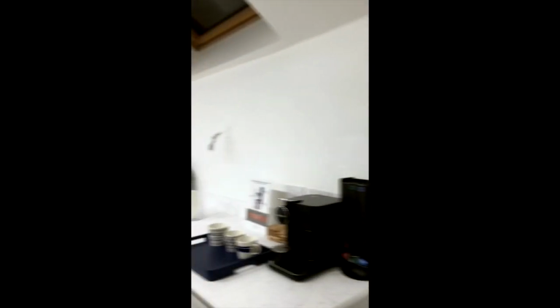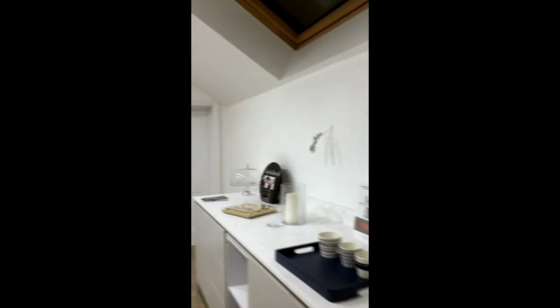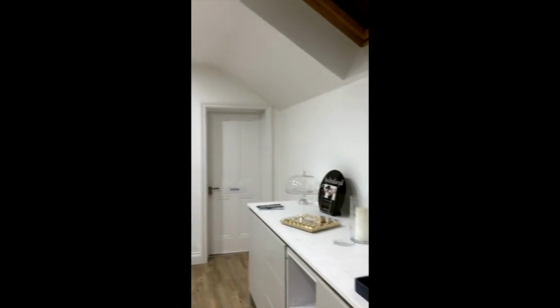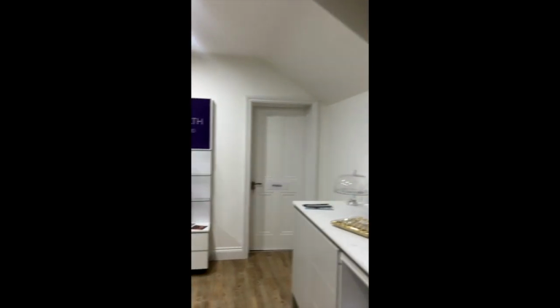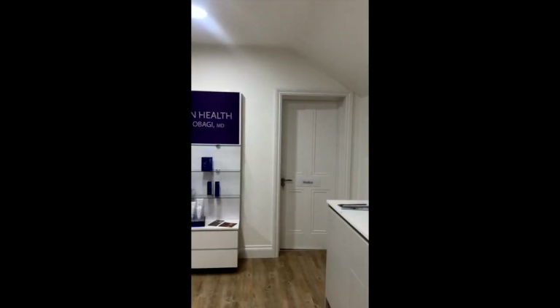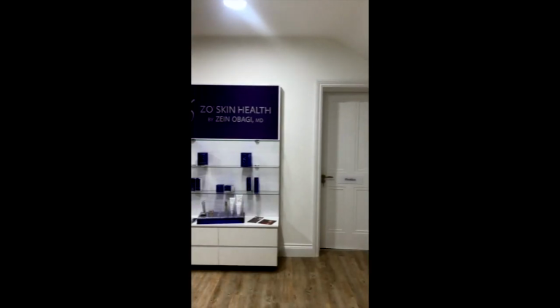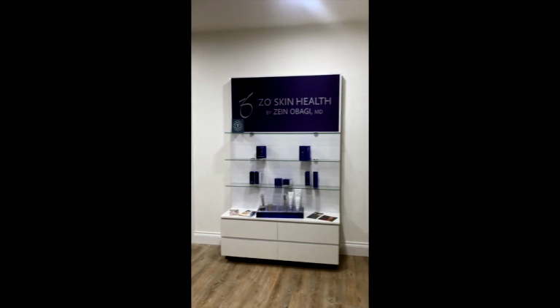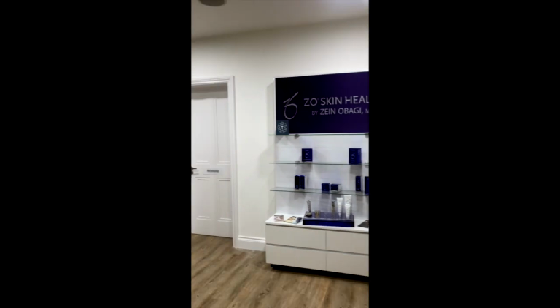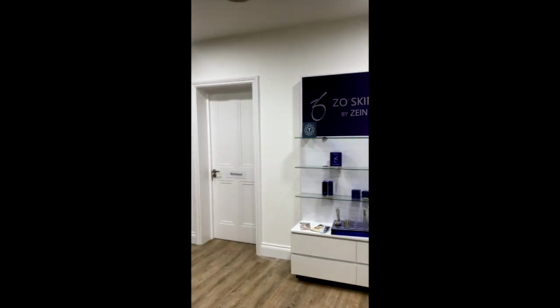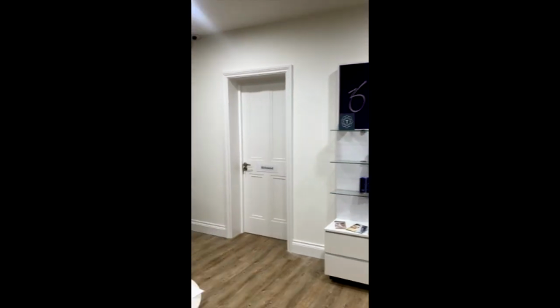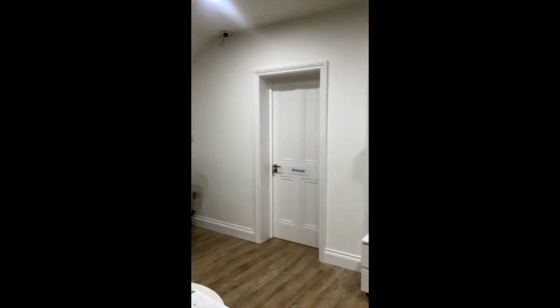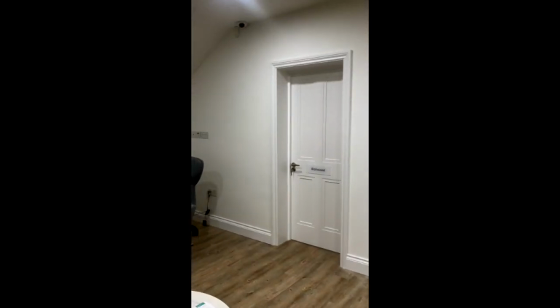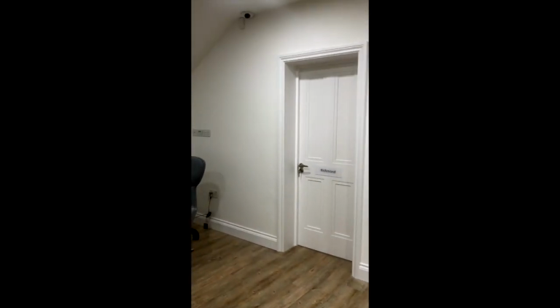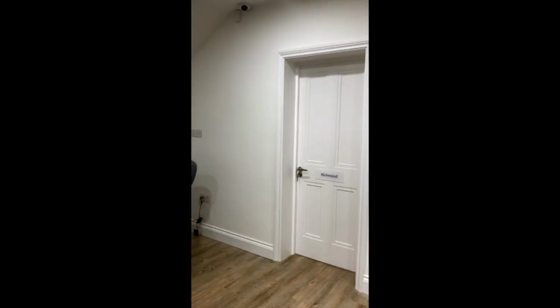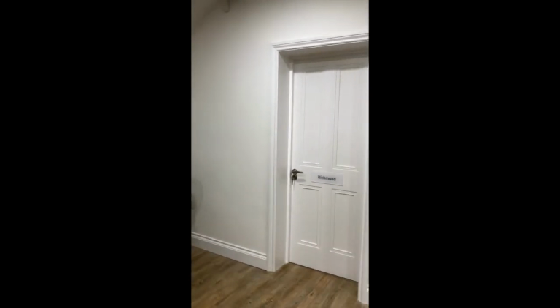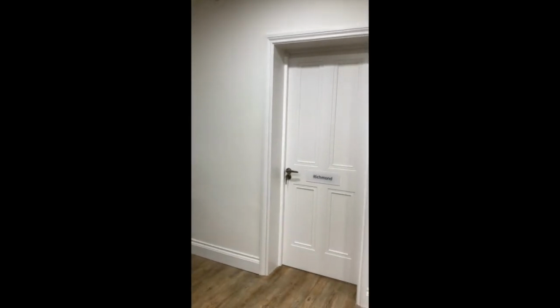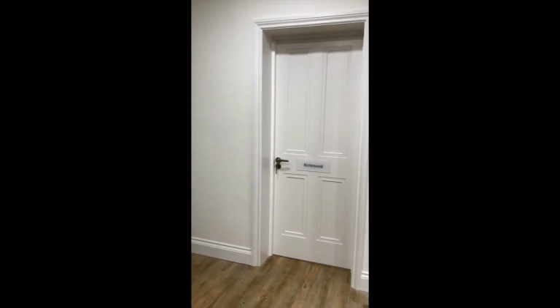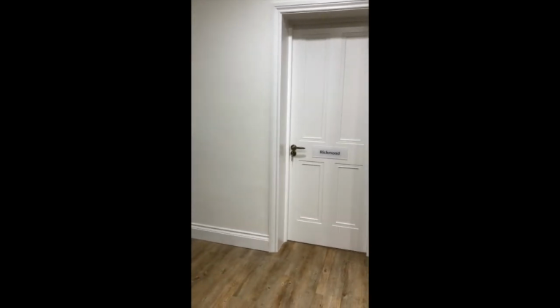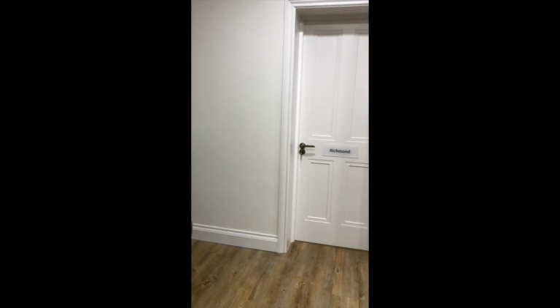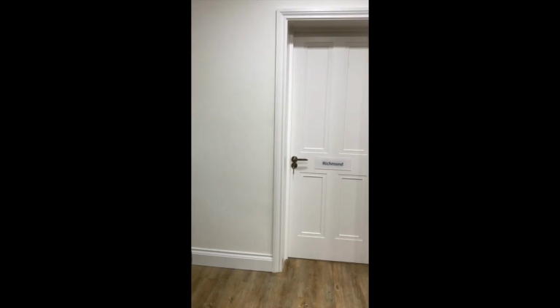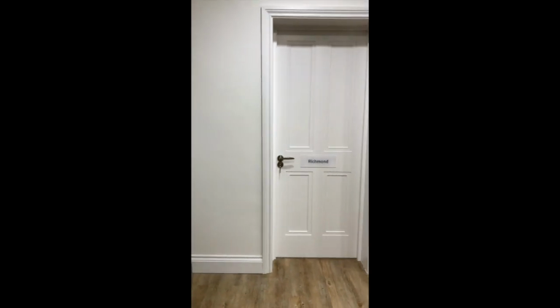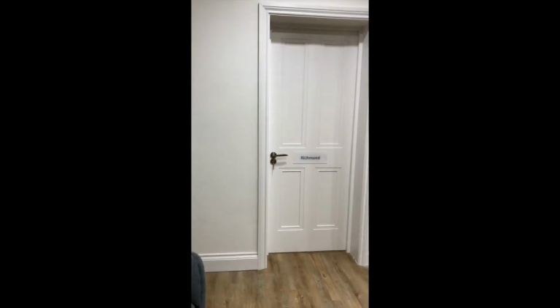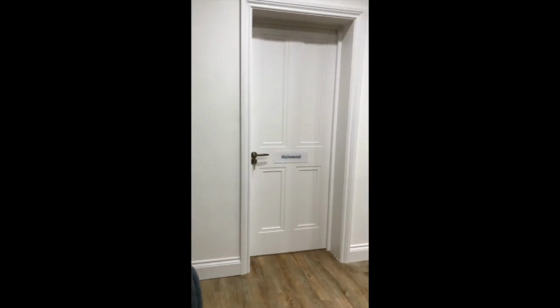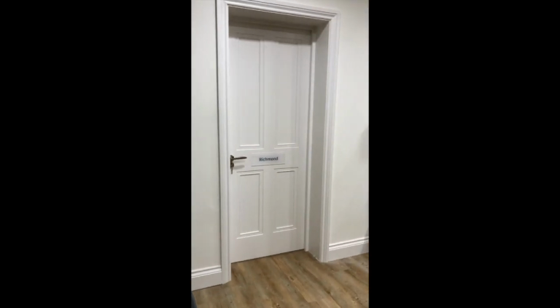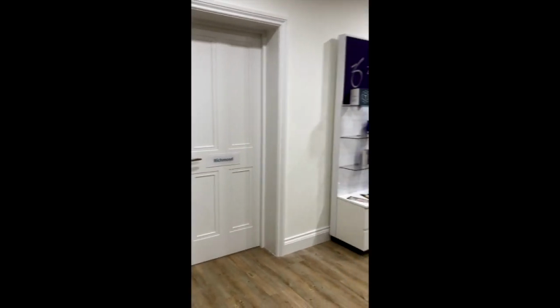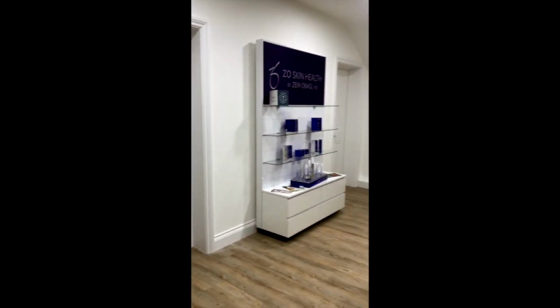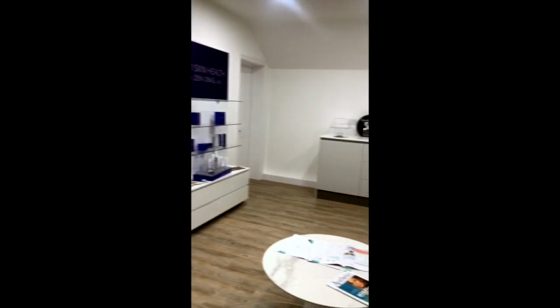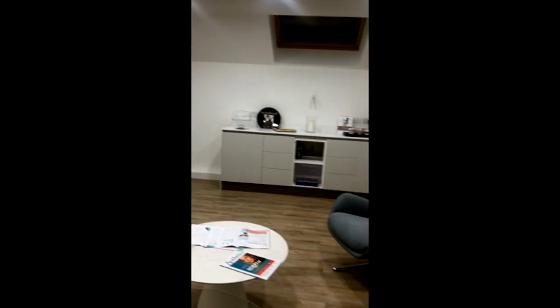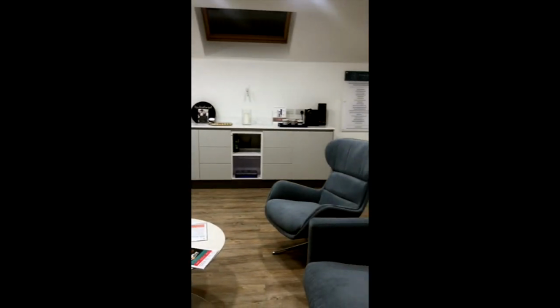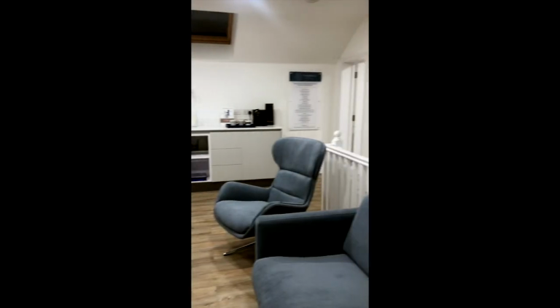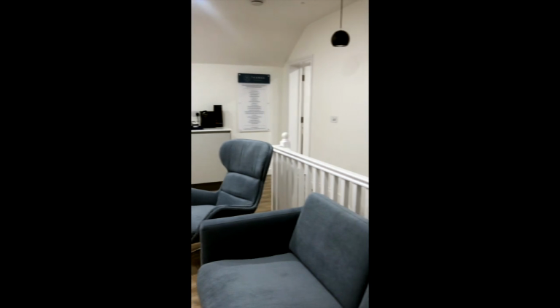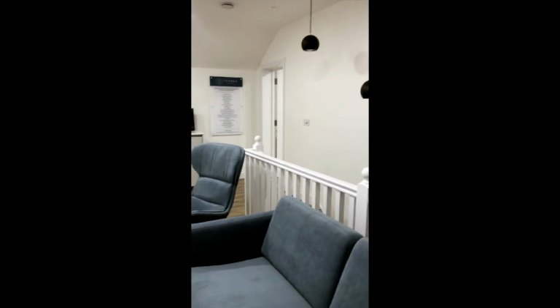We just walked upstairs and into the patient lounge. We are based on the river, very close to Richmond where I got married, and that is why we have a Richmond room up here.